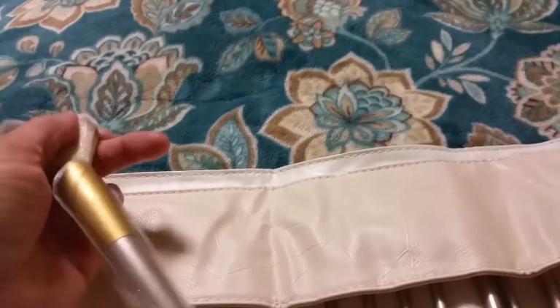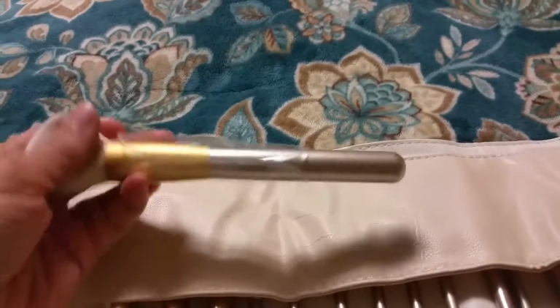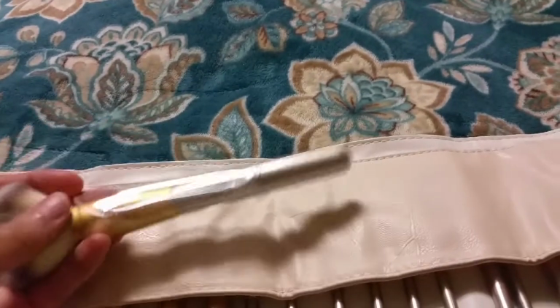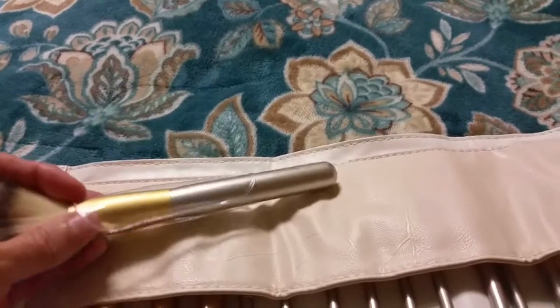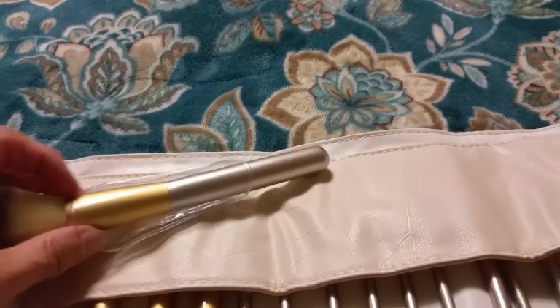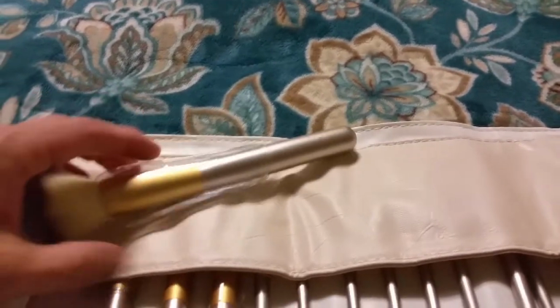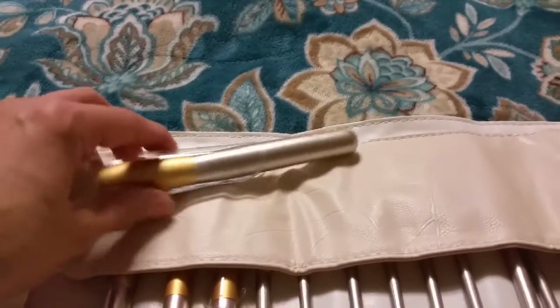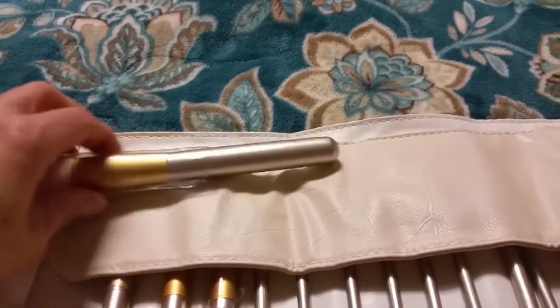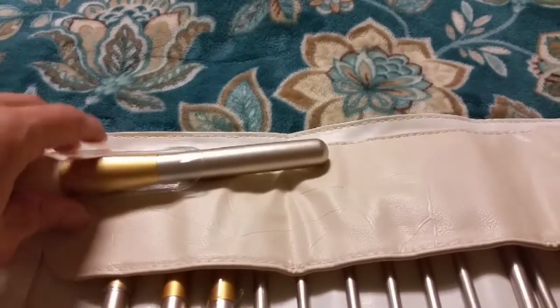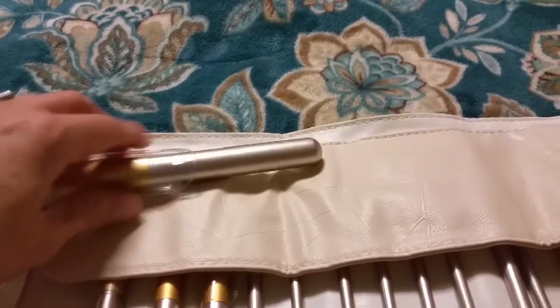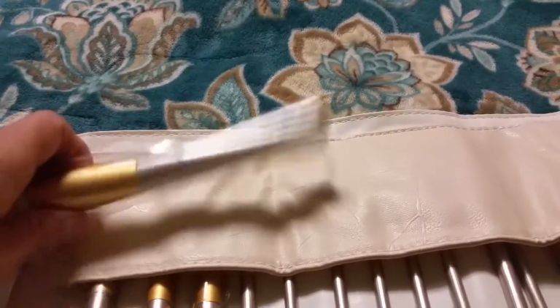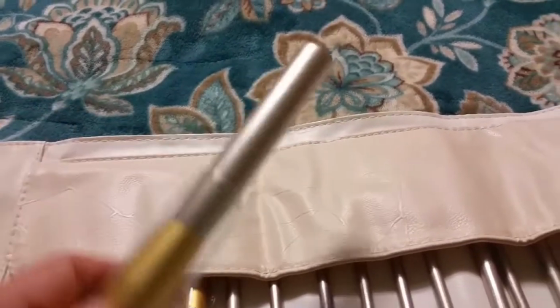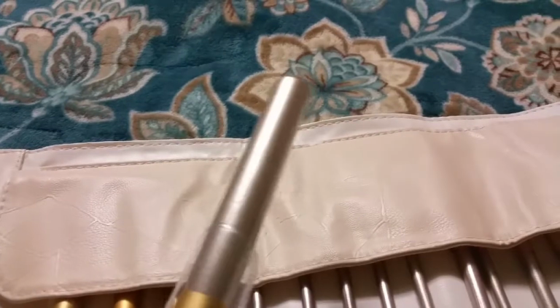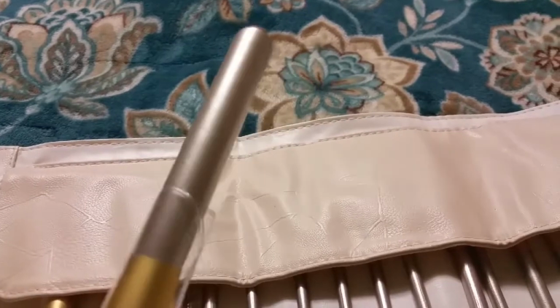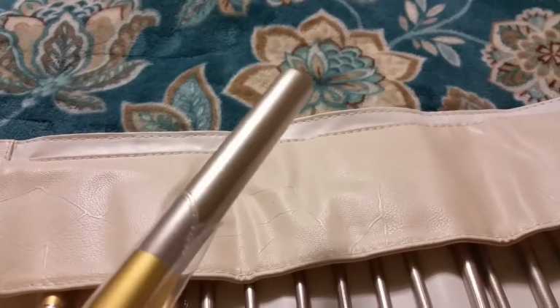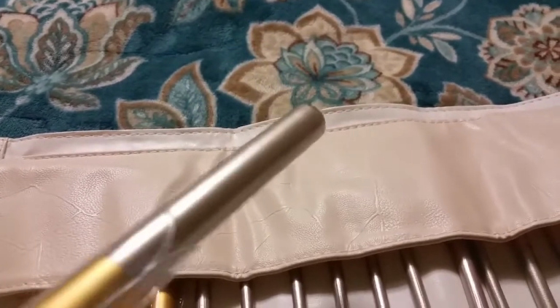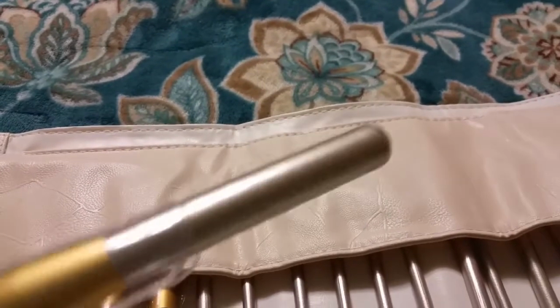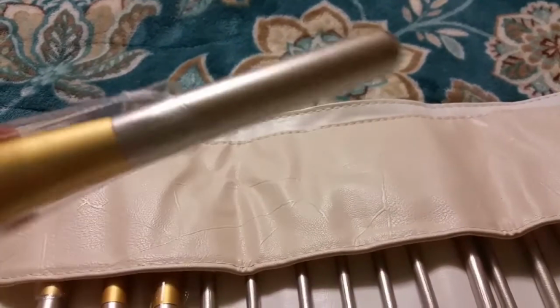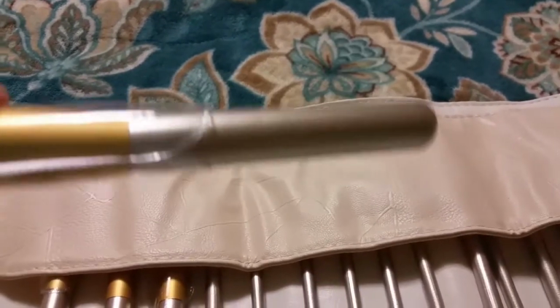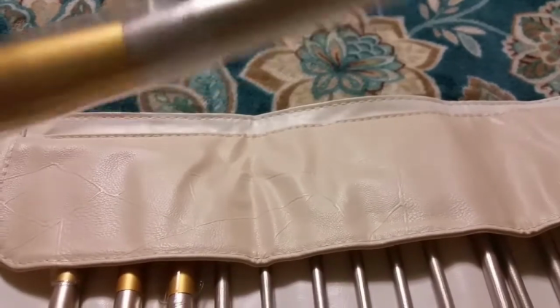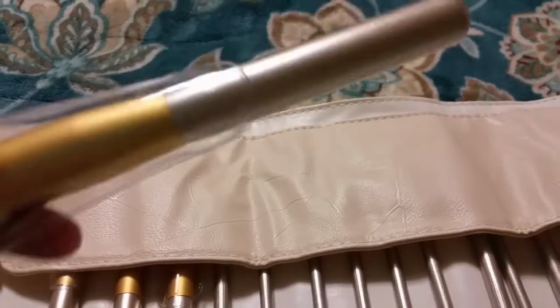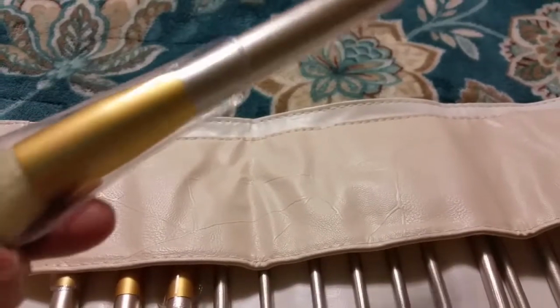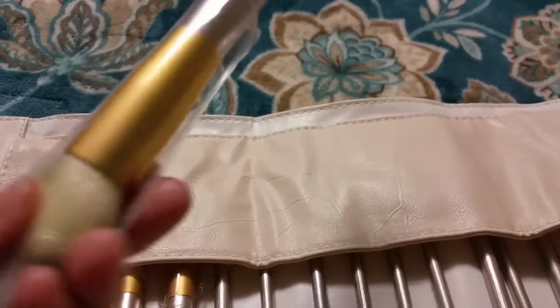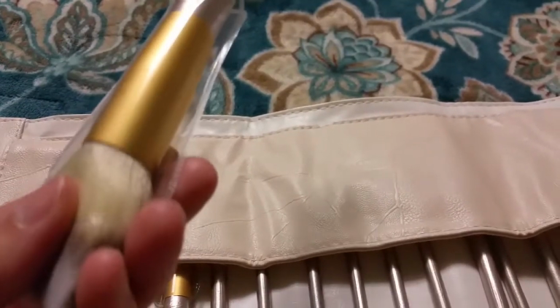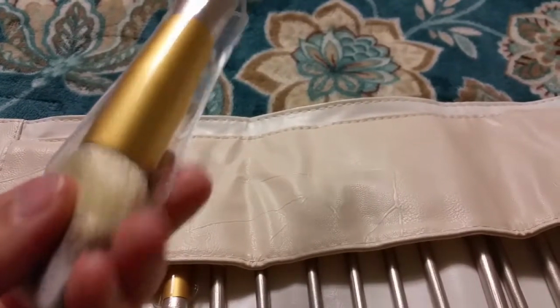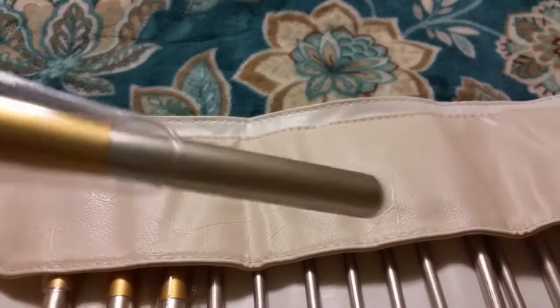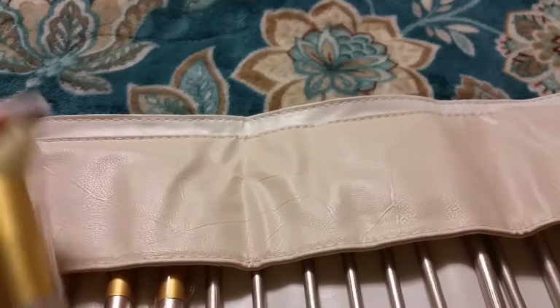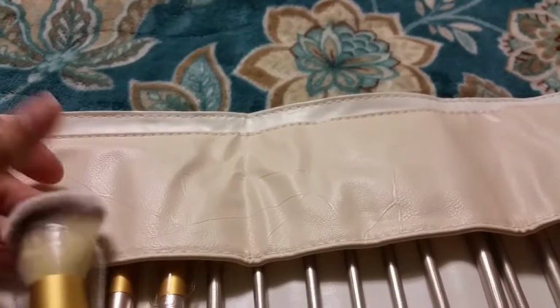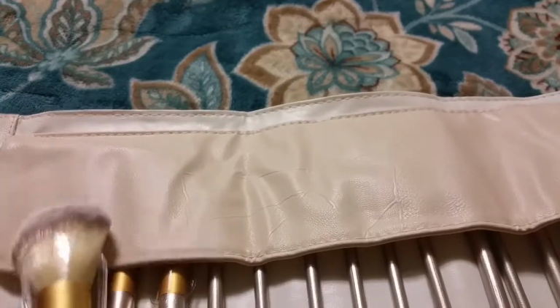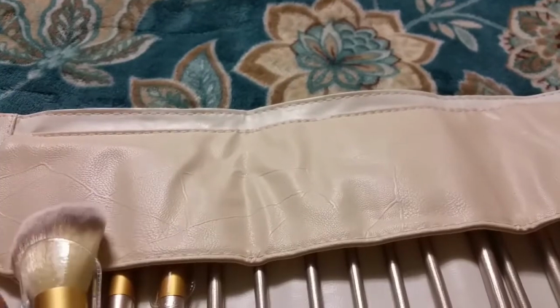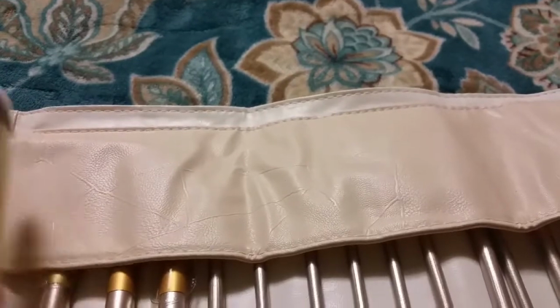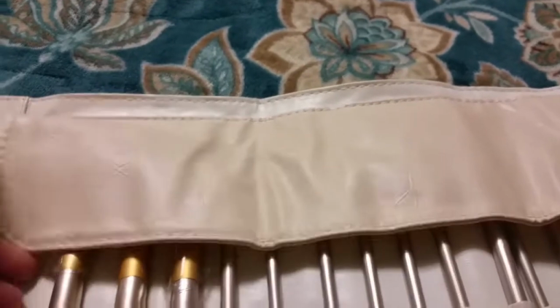These are wooden handles, painted a shimmery platinum gold two-tone color.